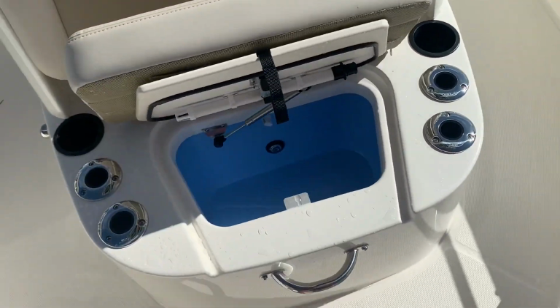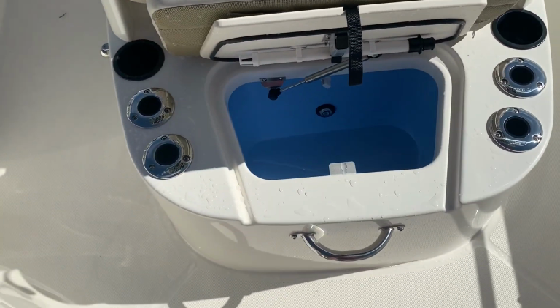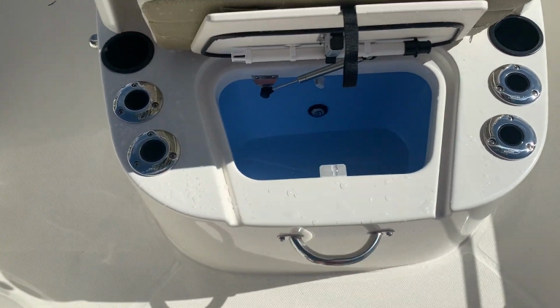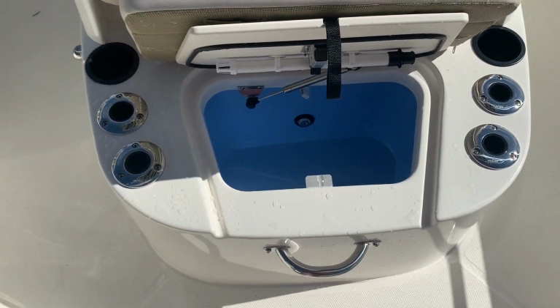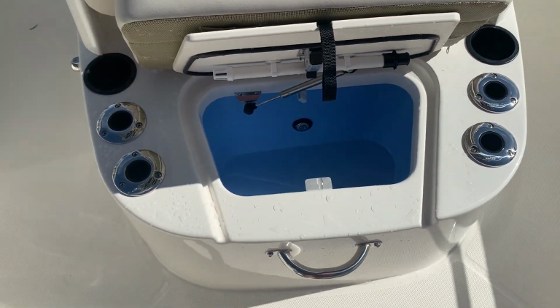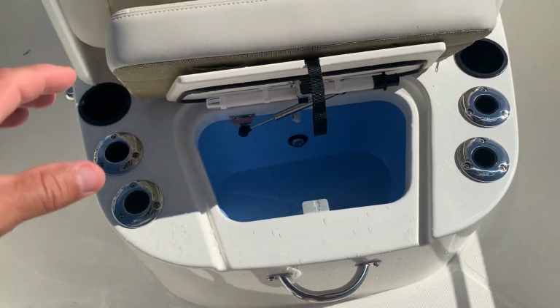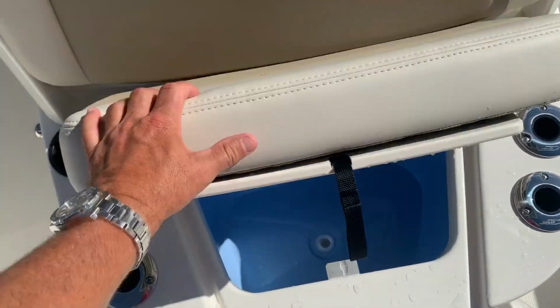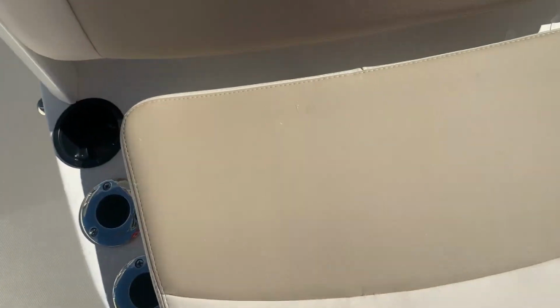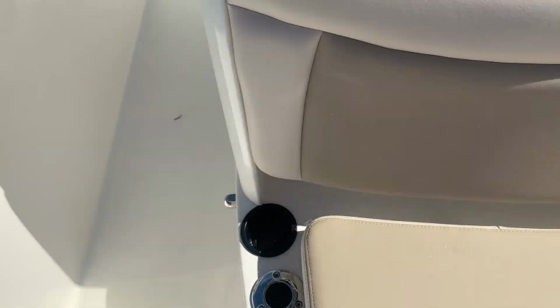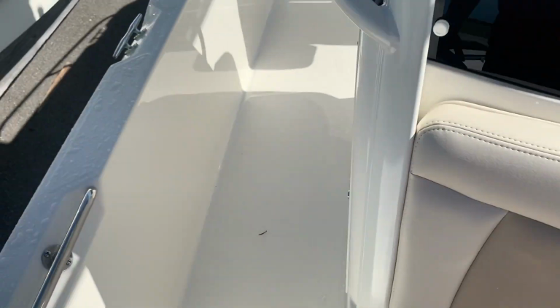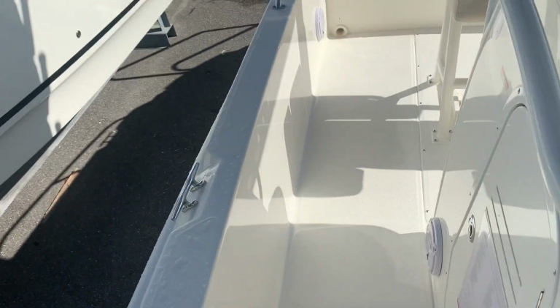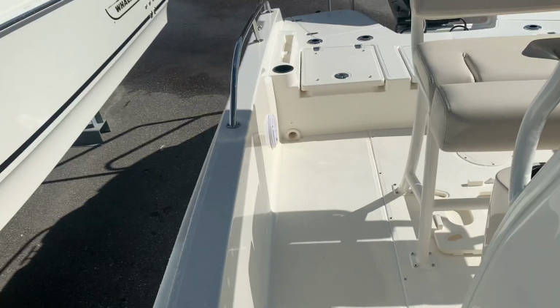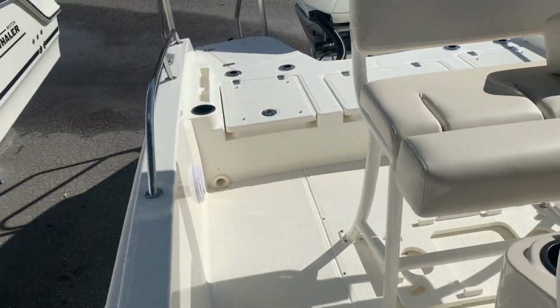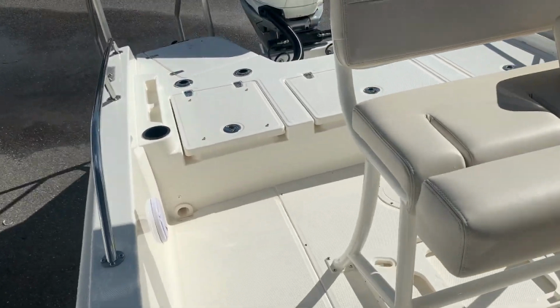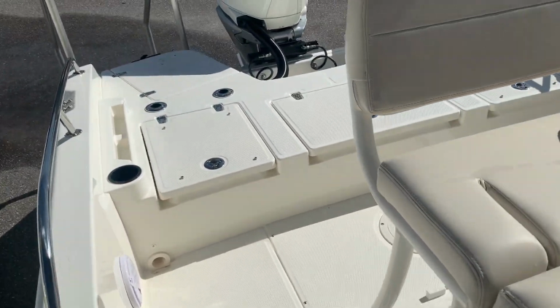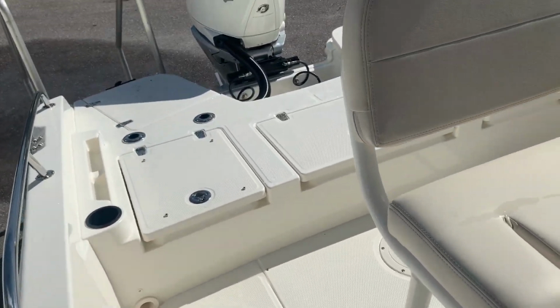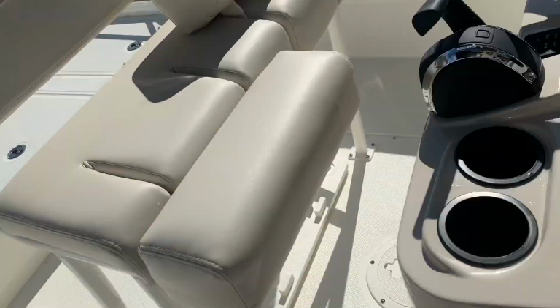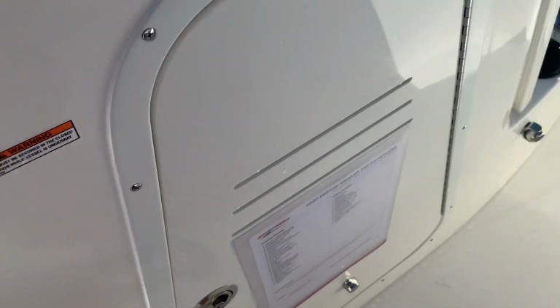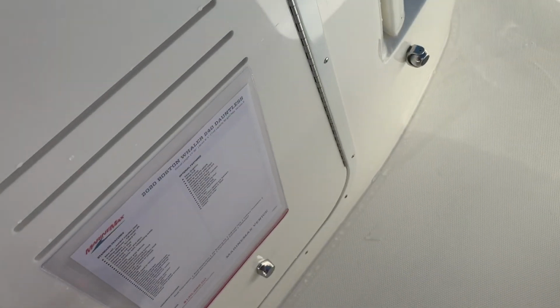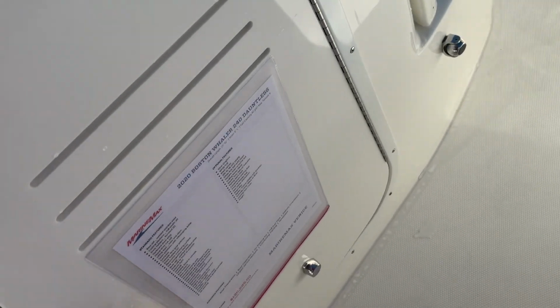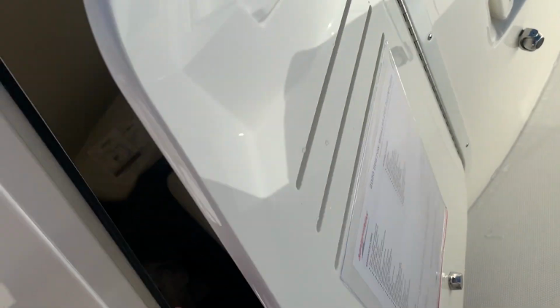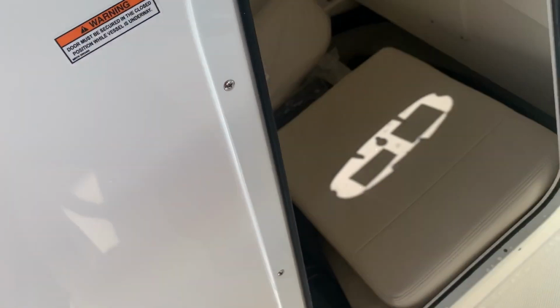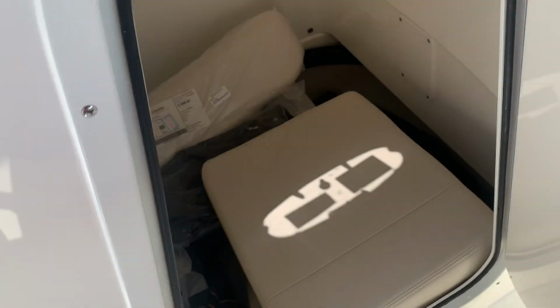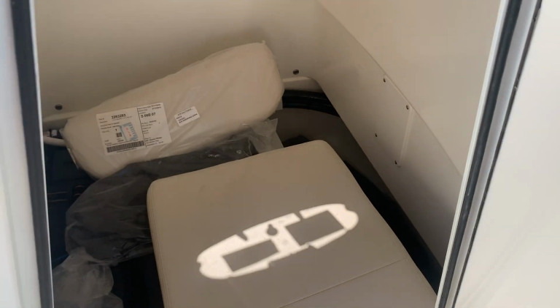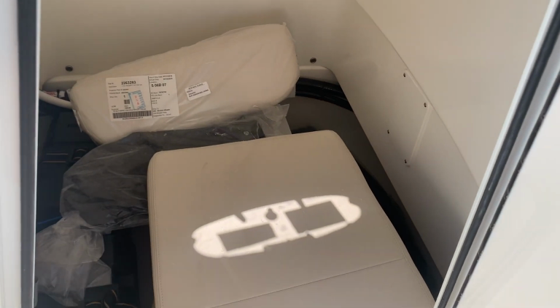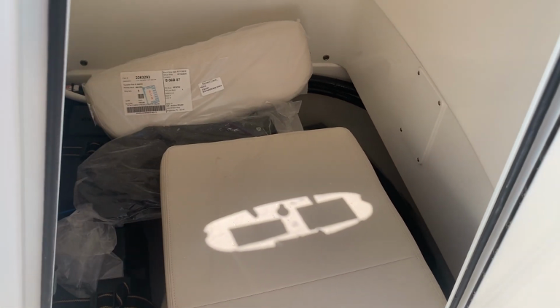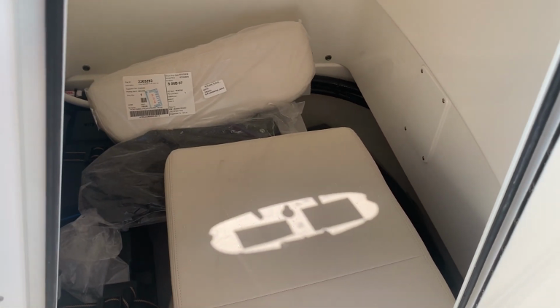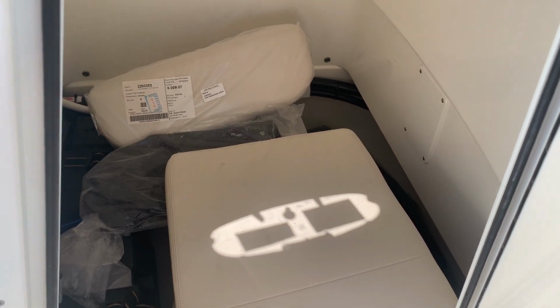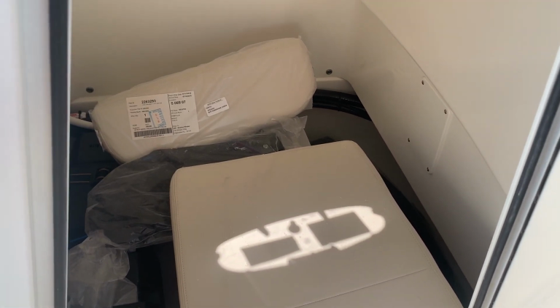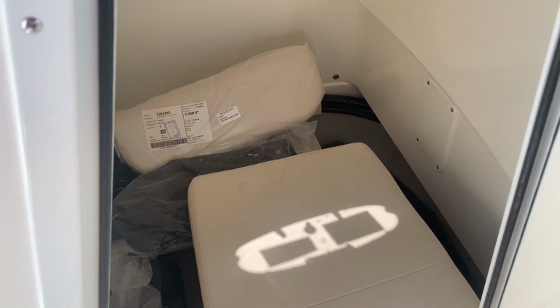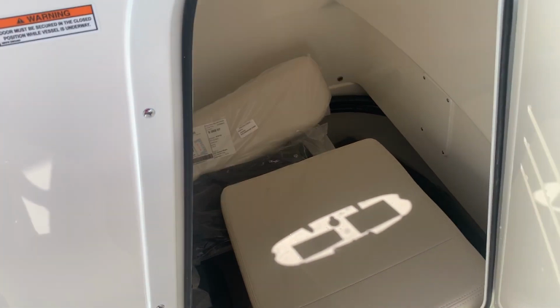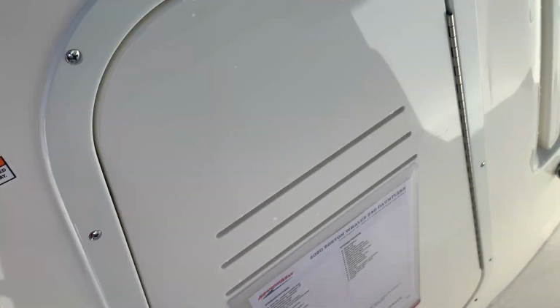This one has a recirculating bait well up front, and also another bait well in the stern right here. Underneath the console, we do have a lot of the cushions in there, but it's a fully enclosed head. It also has dockside discharge.